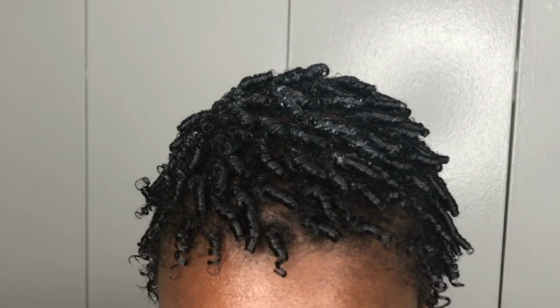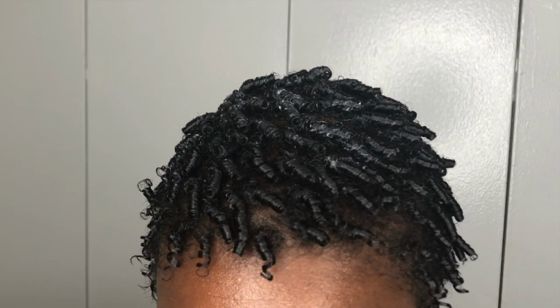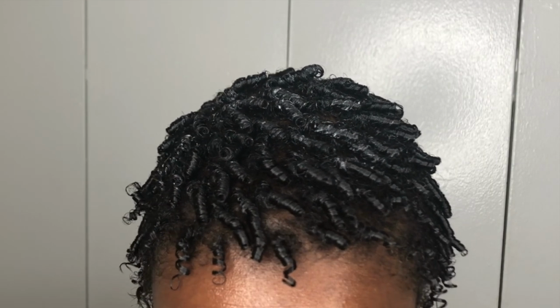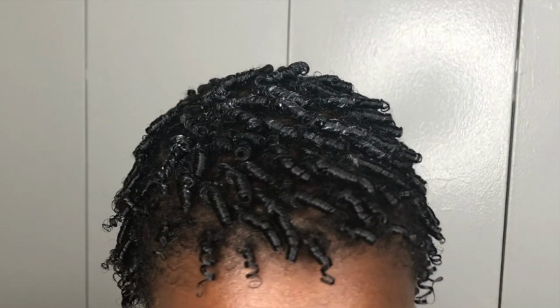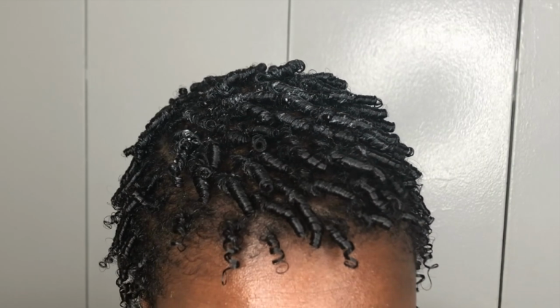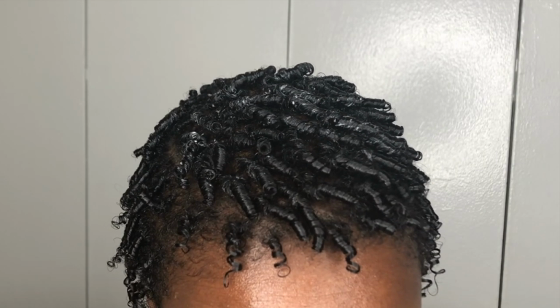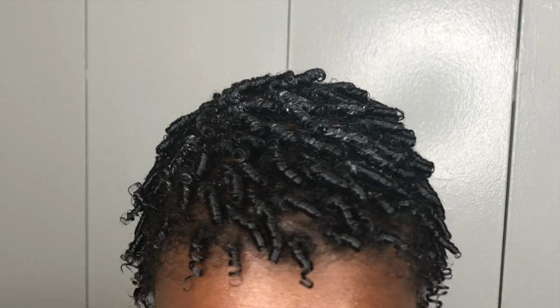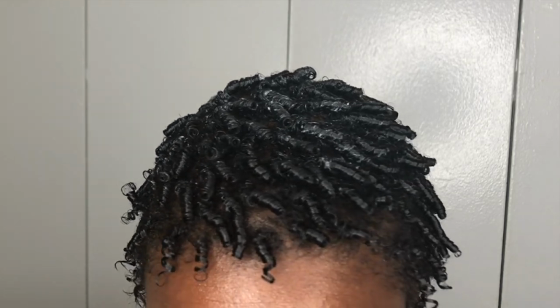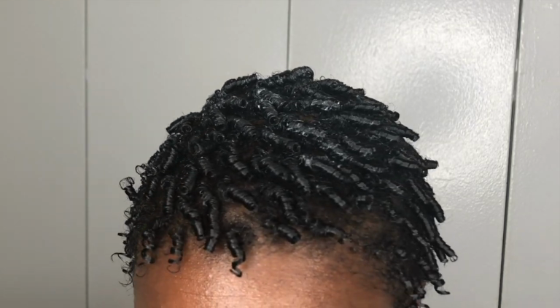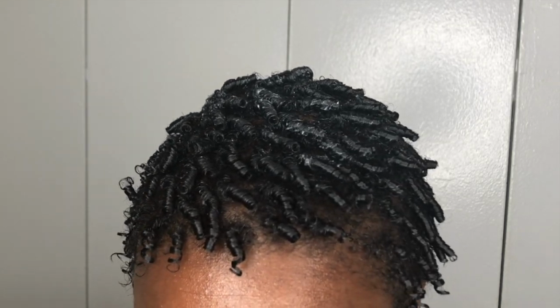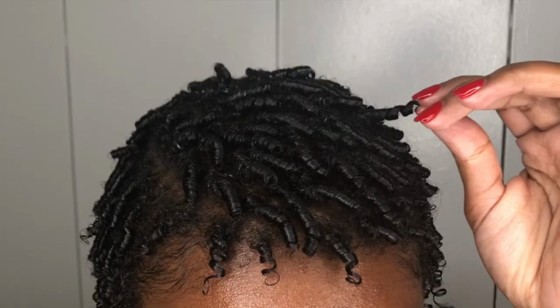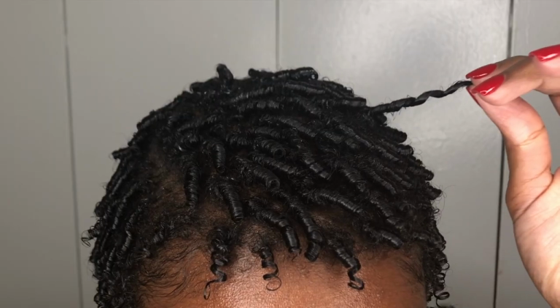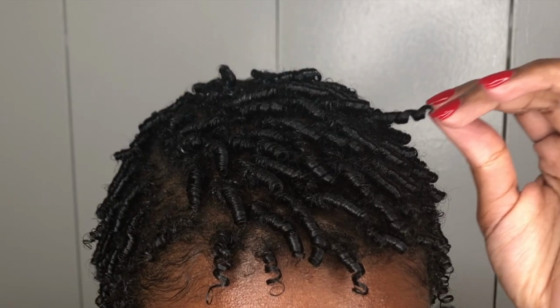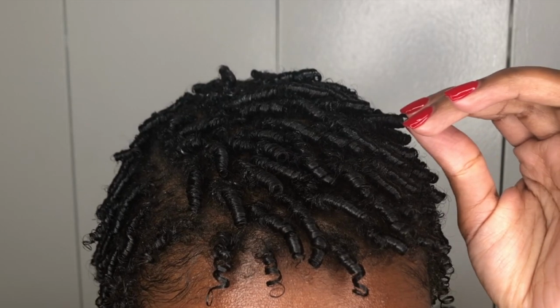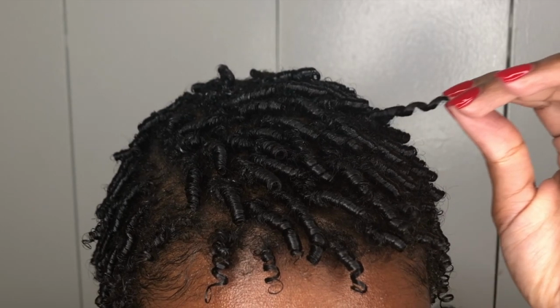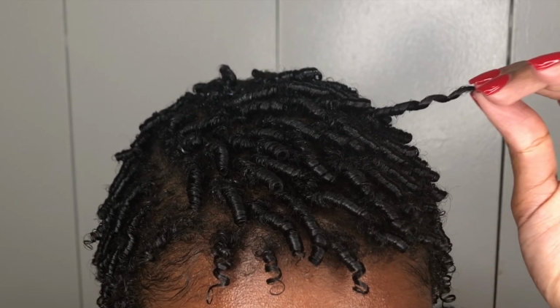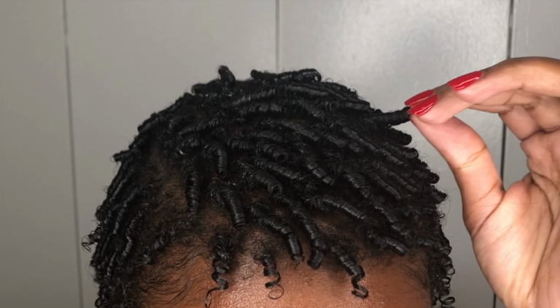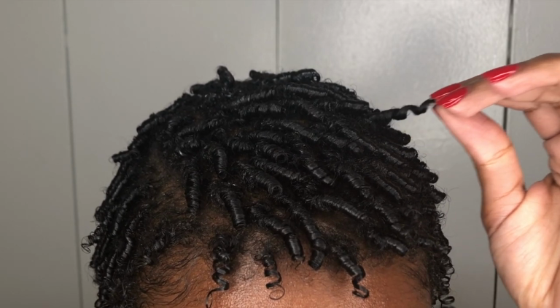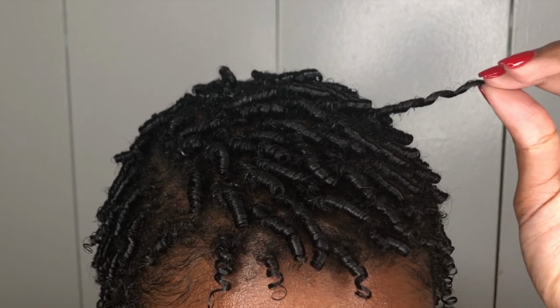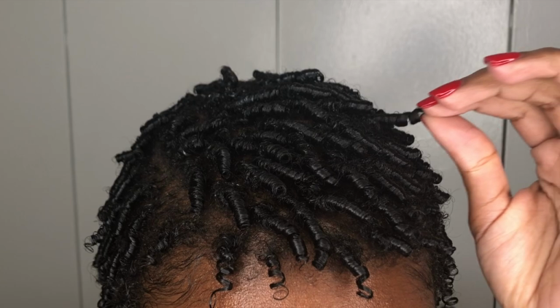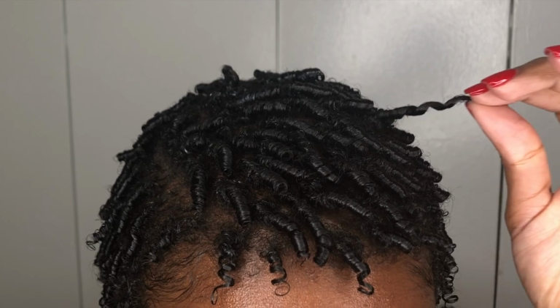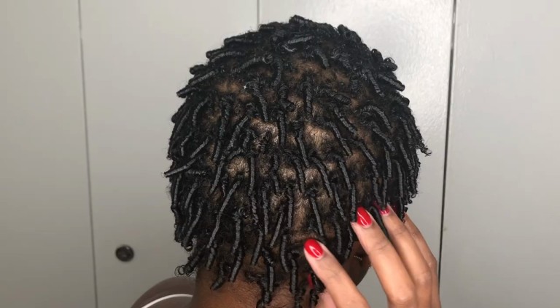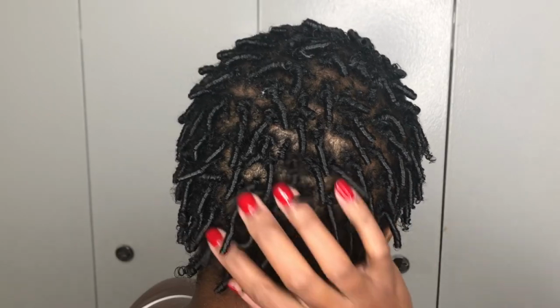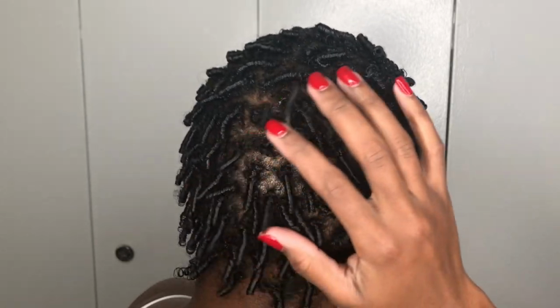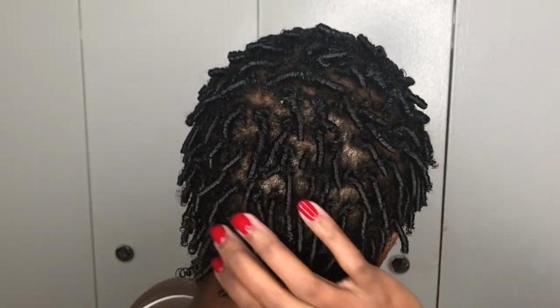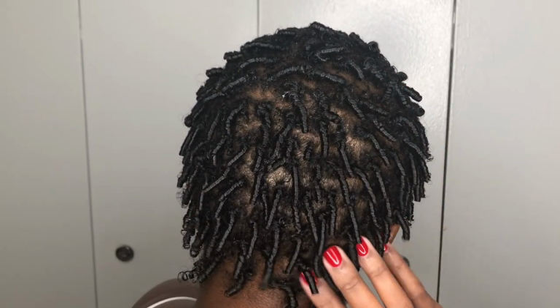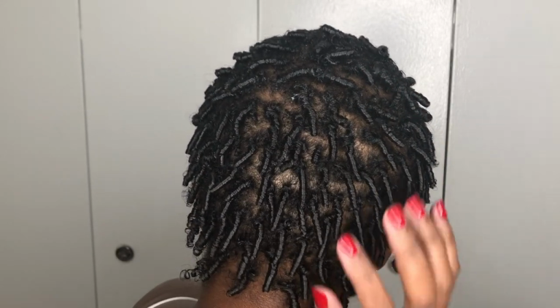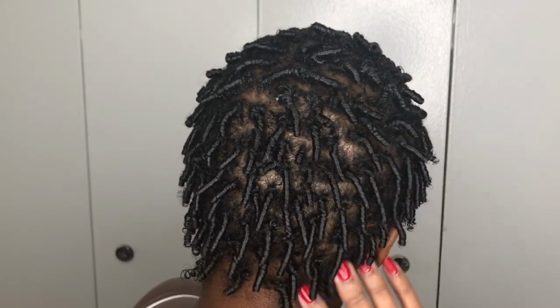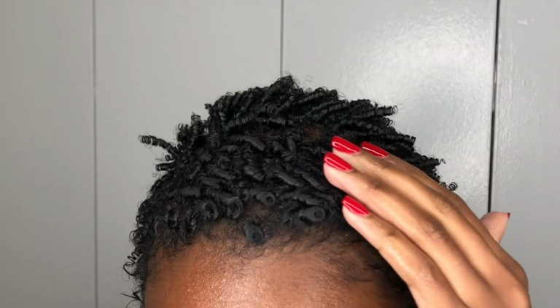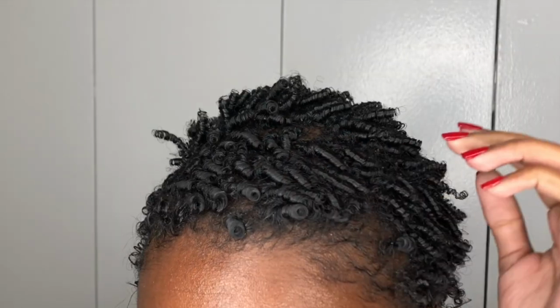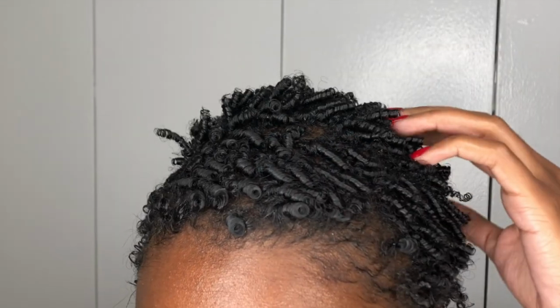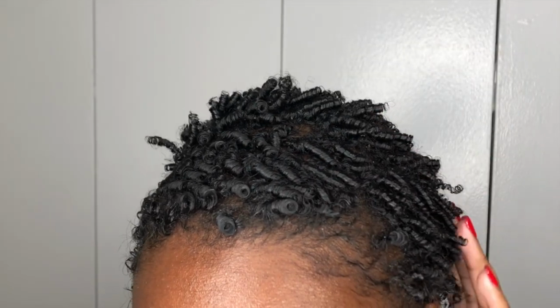So this is what my hair looked like when it was done and still damp, and this was my hair when it was done and dried. You can see these lovely coils. You can leave it like this if you'd like — I personally didn't want to, and that's why we're going to move over to the next day.